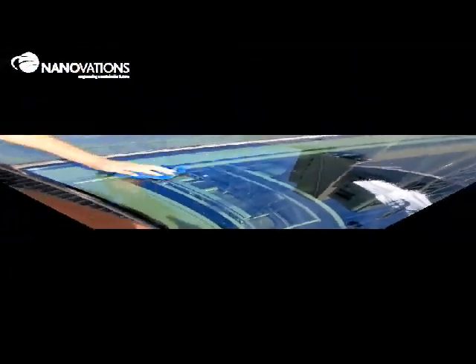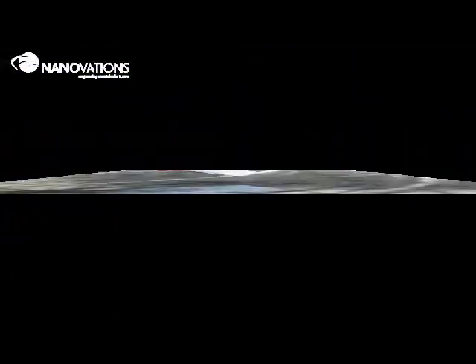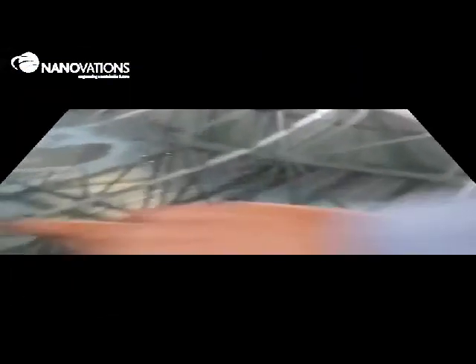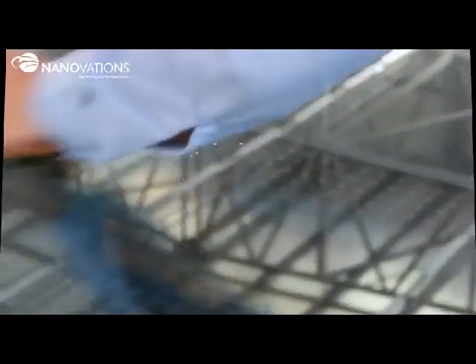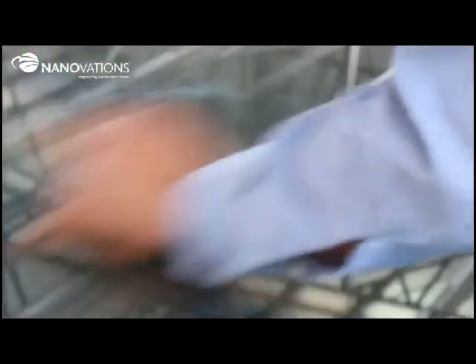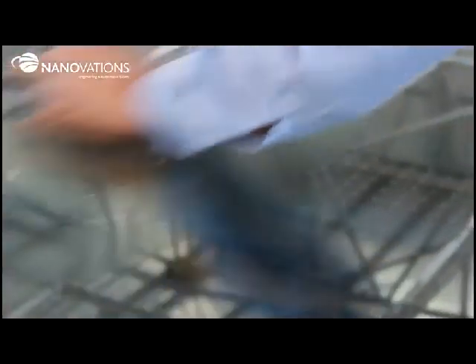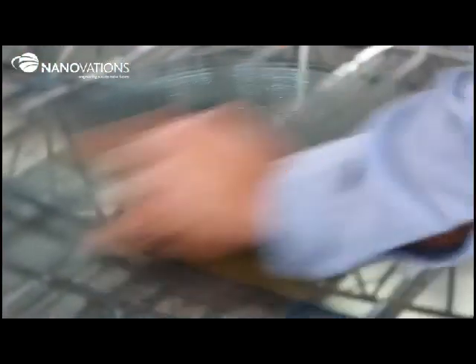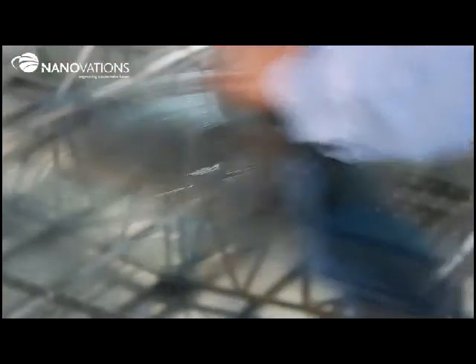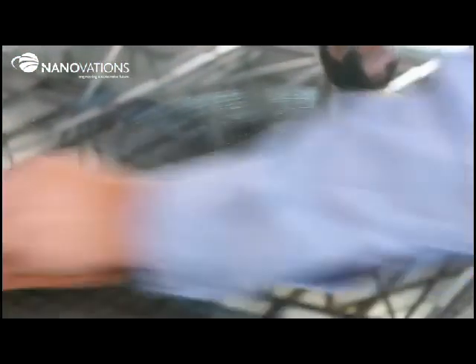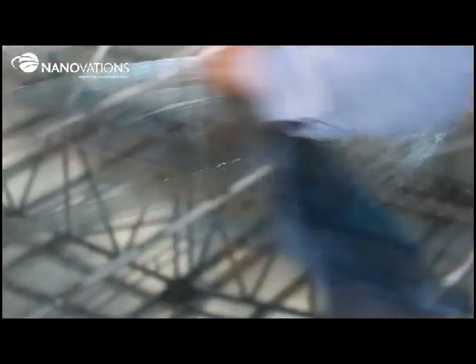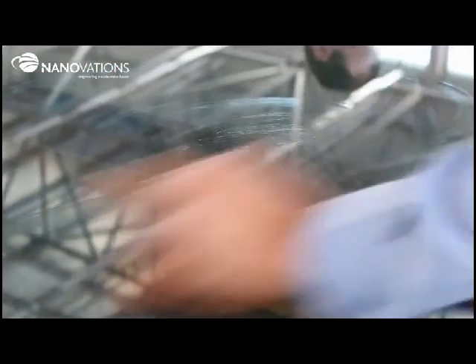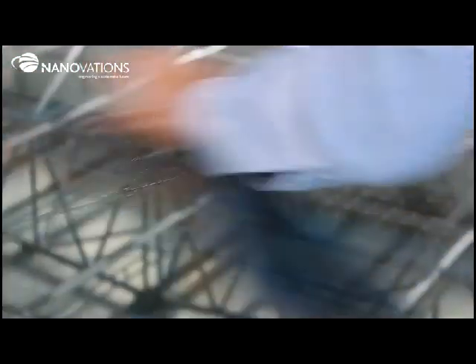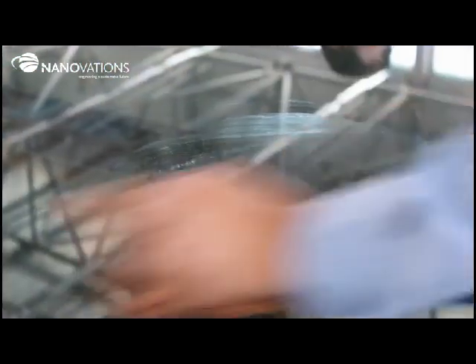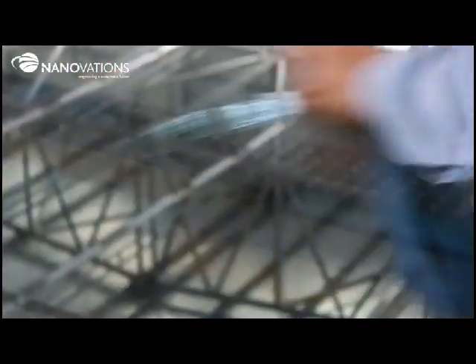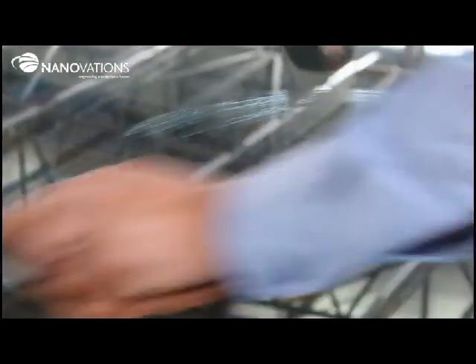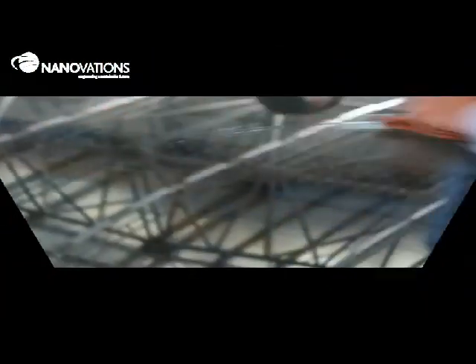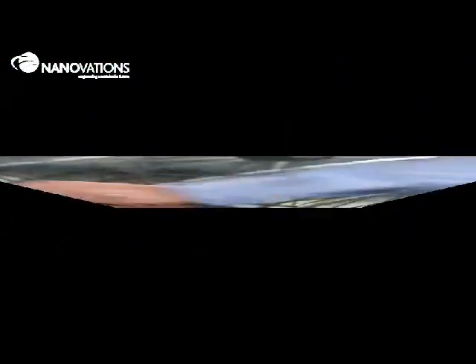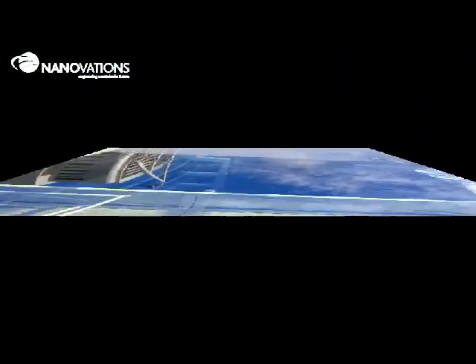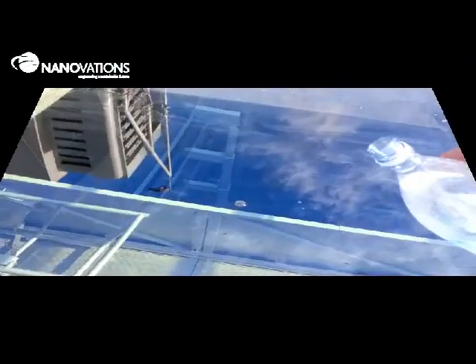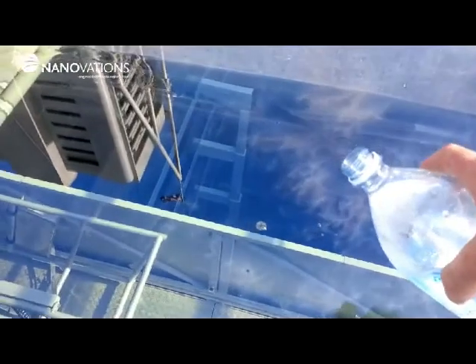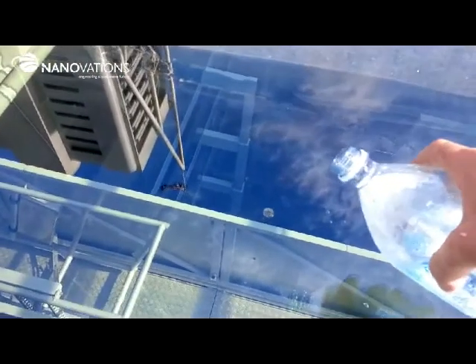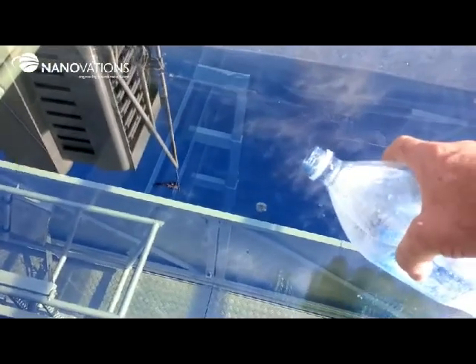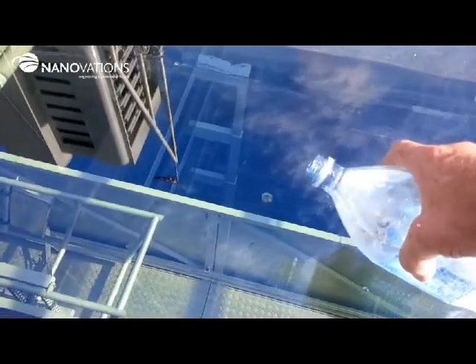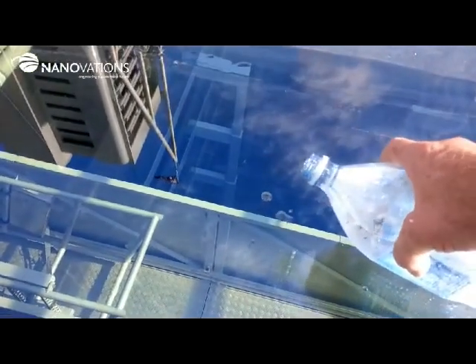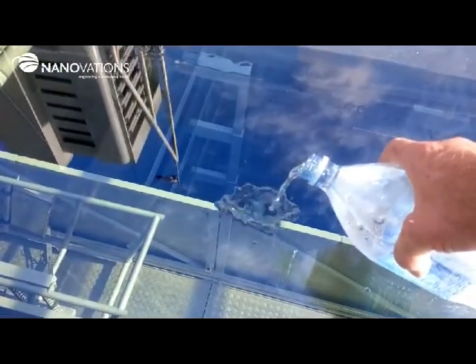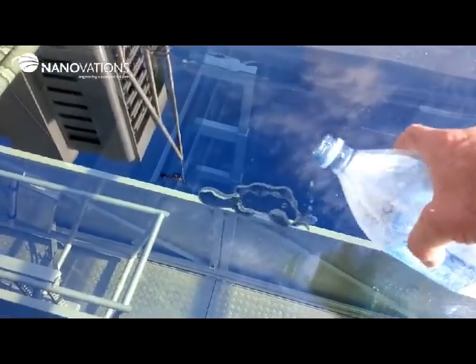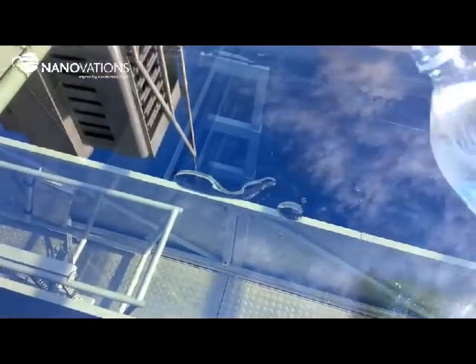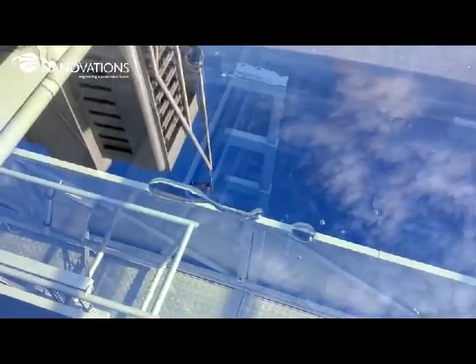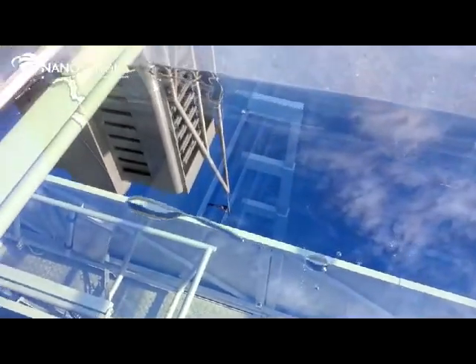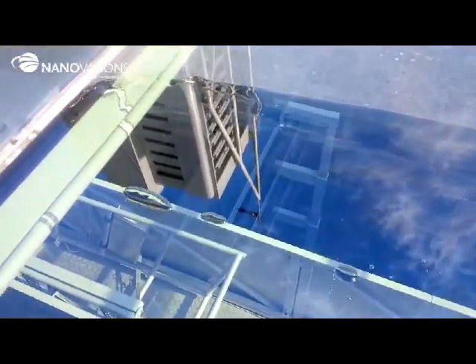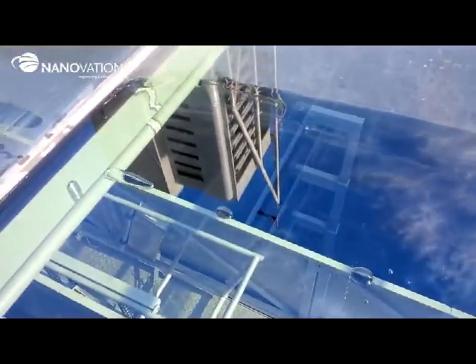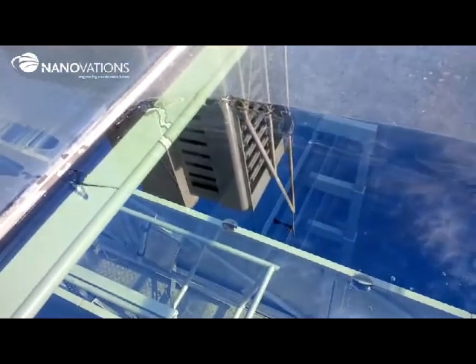After the surface preparation and cleaning is finished, the glass is coated with NG-1010. The glass coating provides a hydrophobic and easy-to-clean surface.